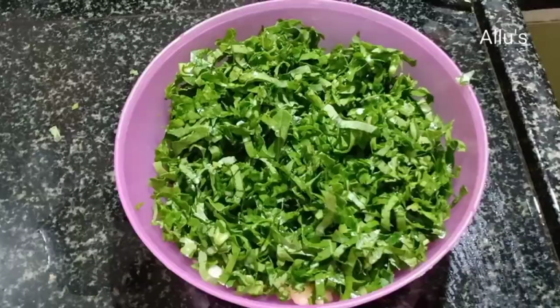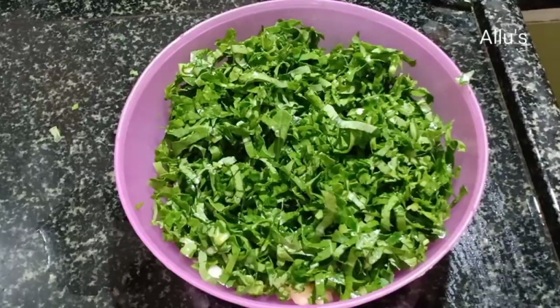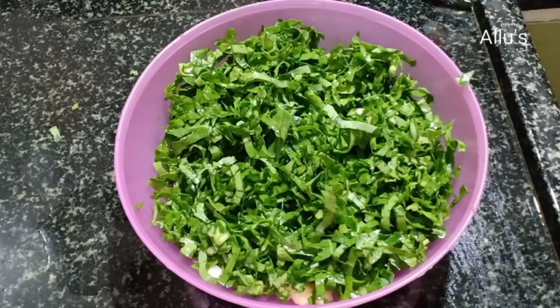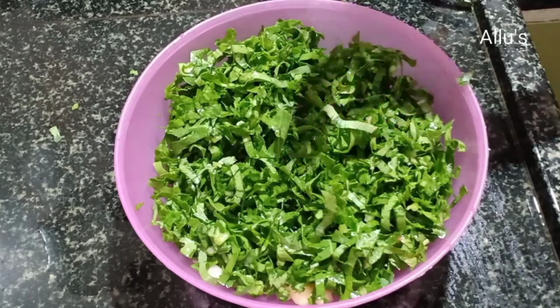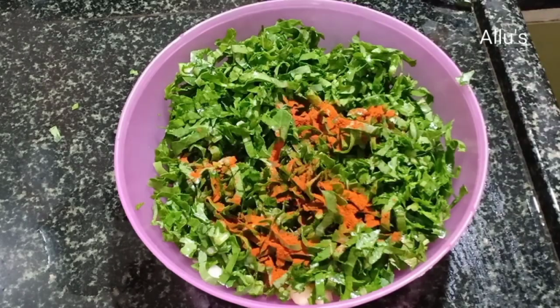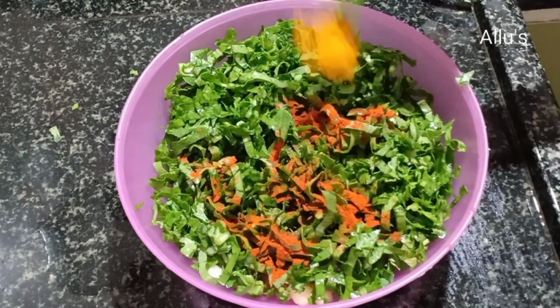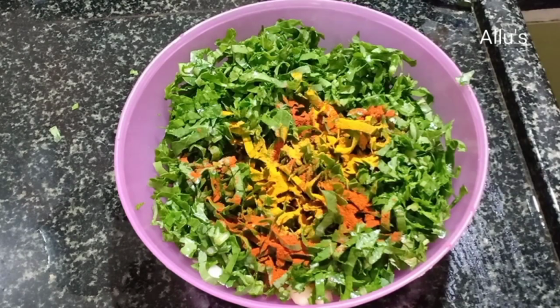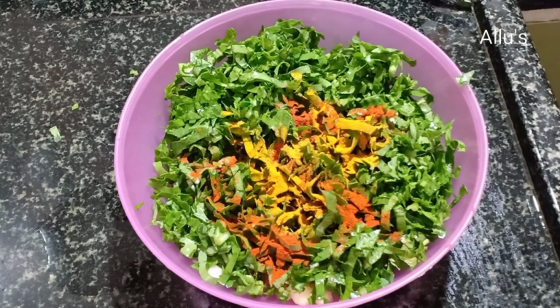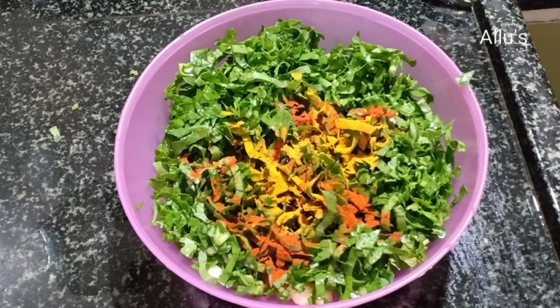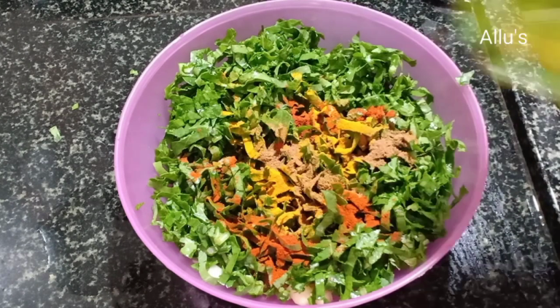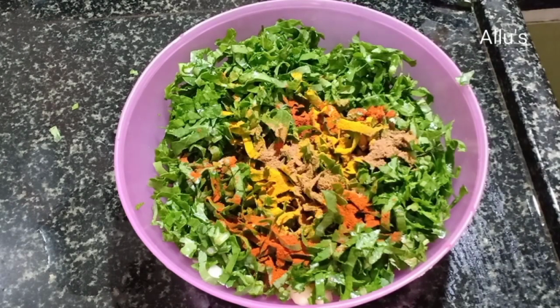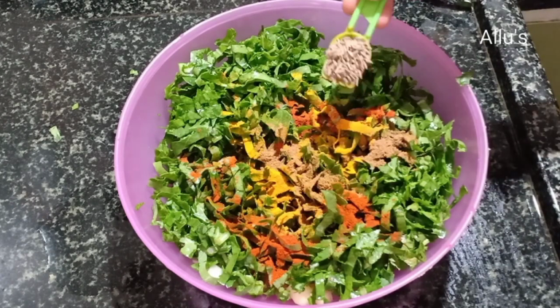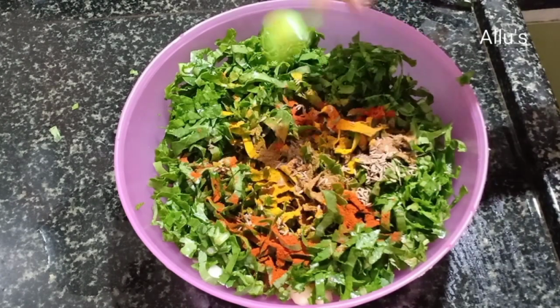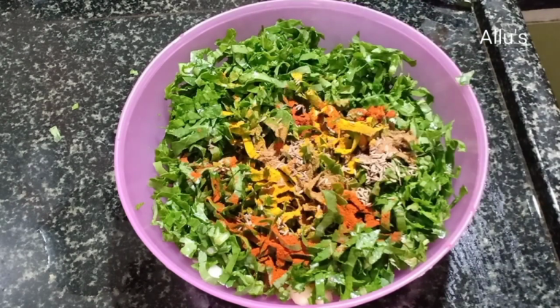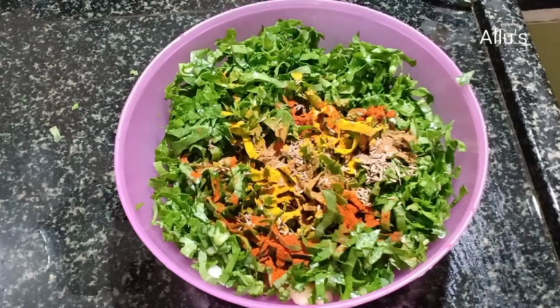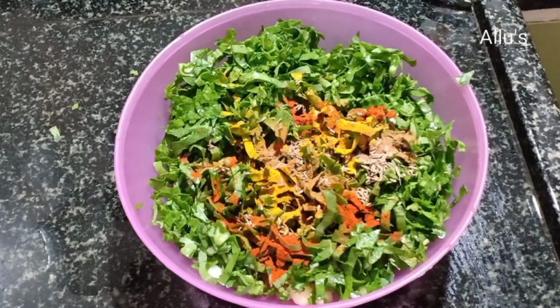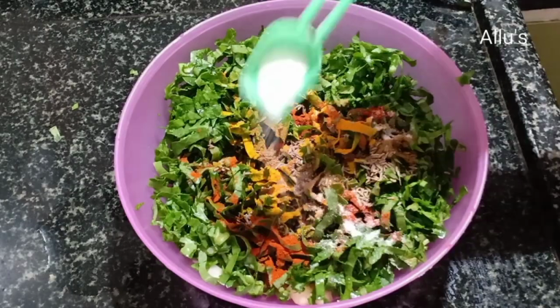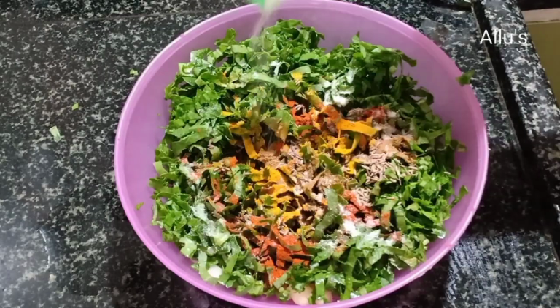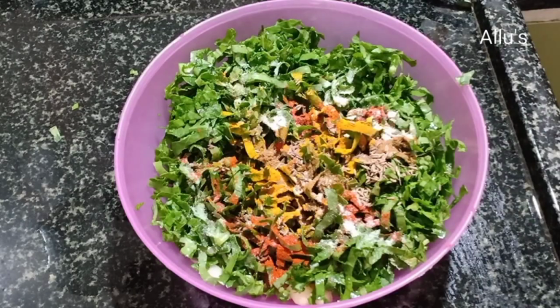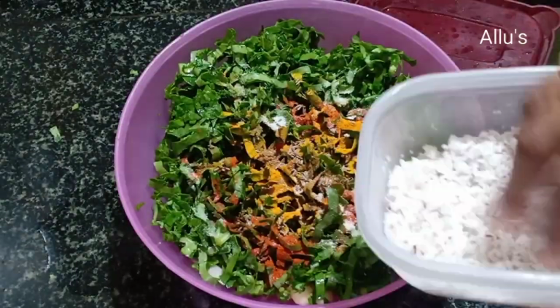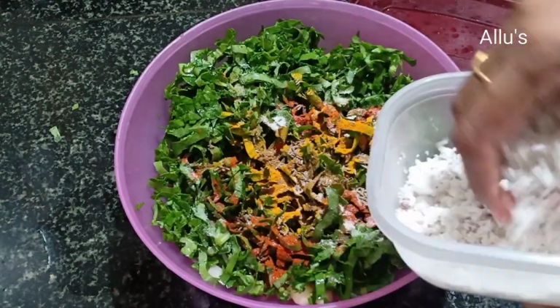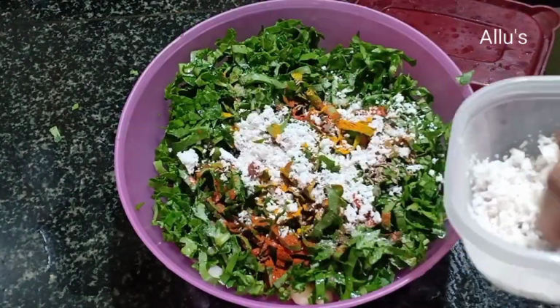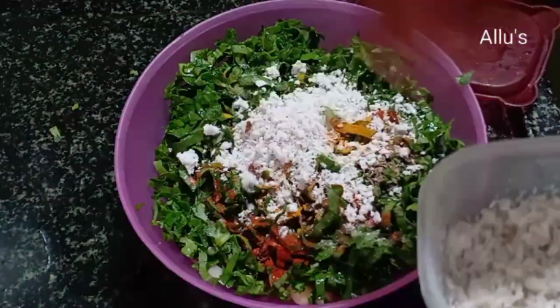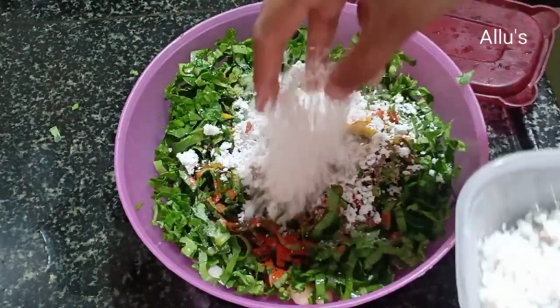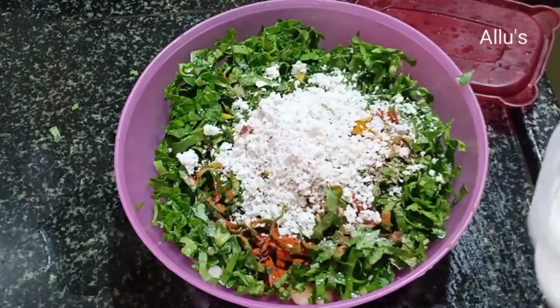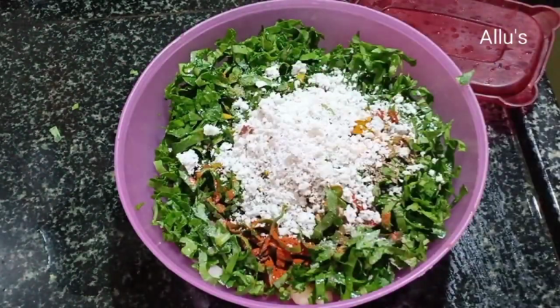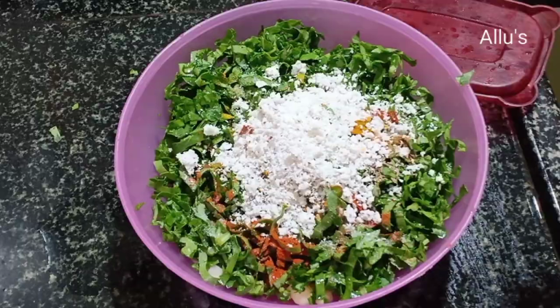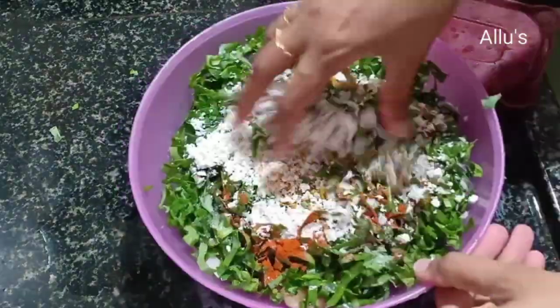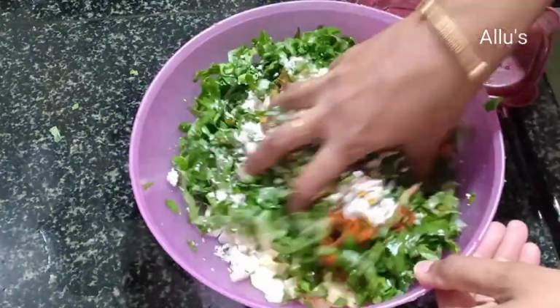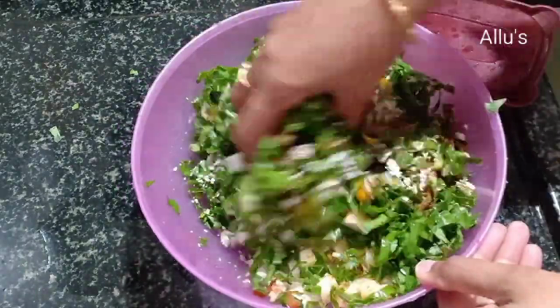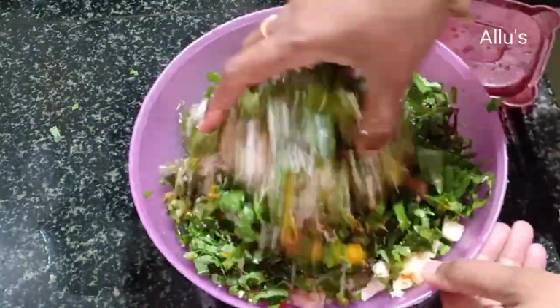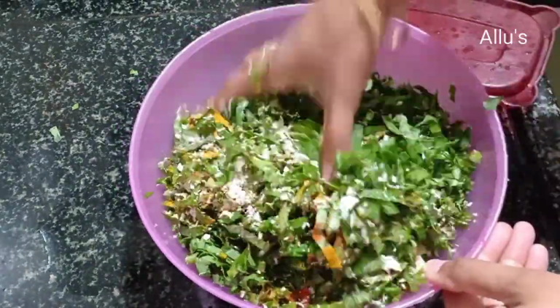To this add chili powder, turmeric powder, jeera powder, whole jeera, salt, a handful of grated coconut. Squeeze and mix well.